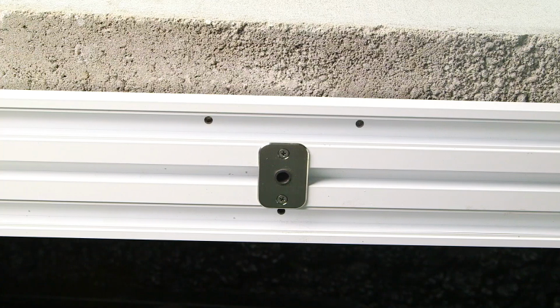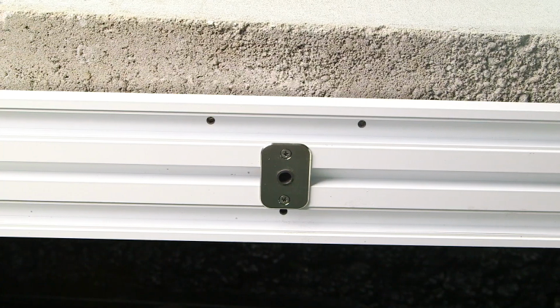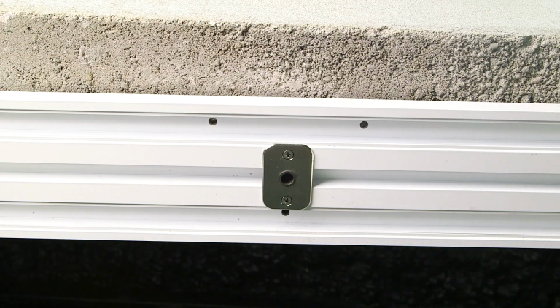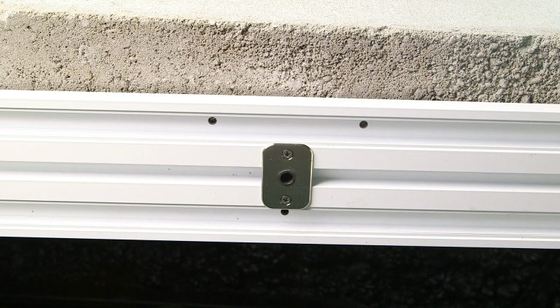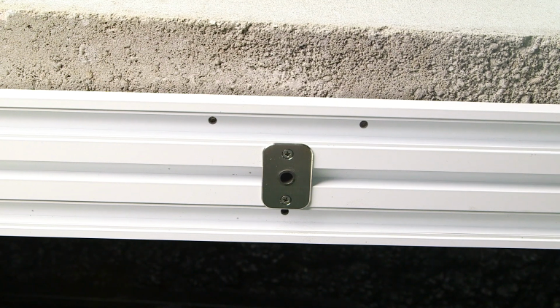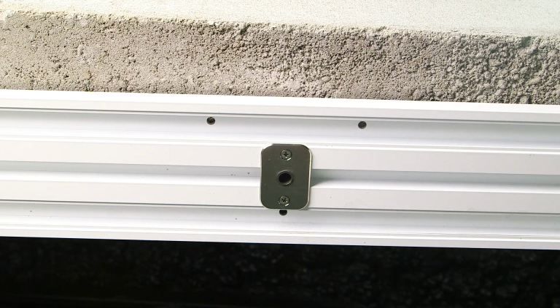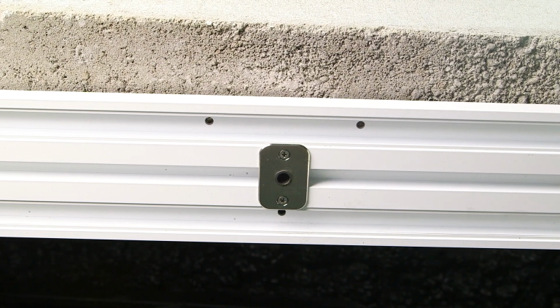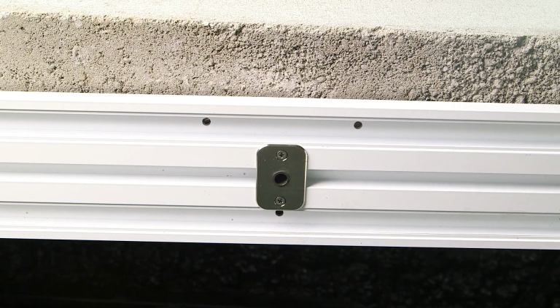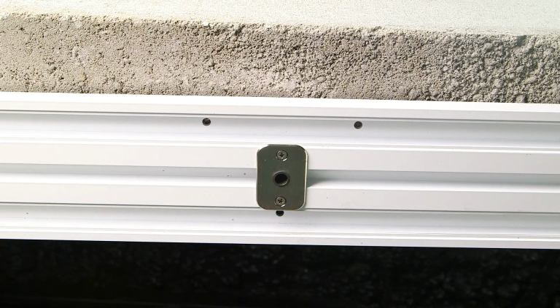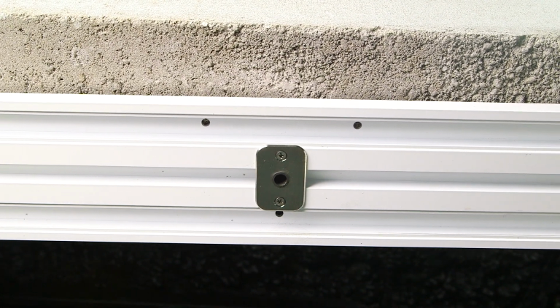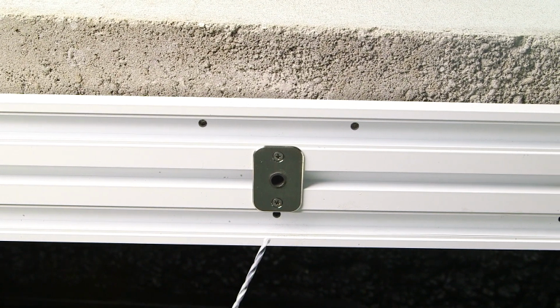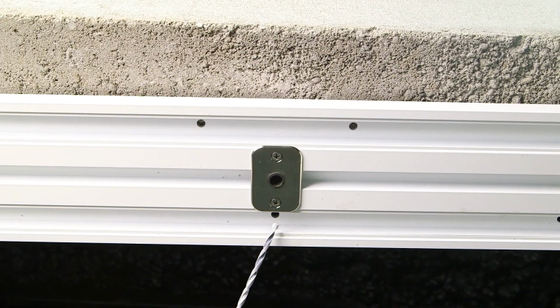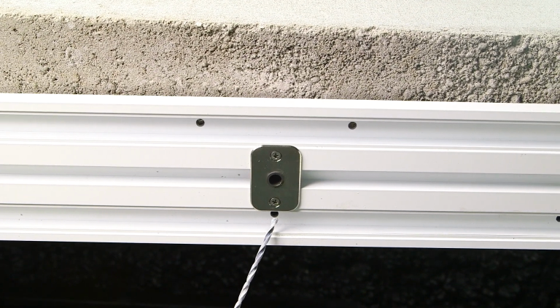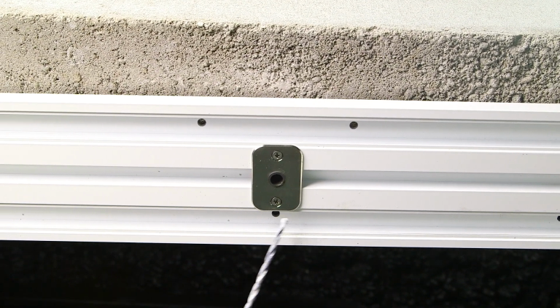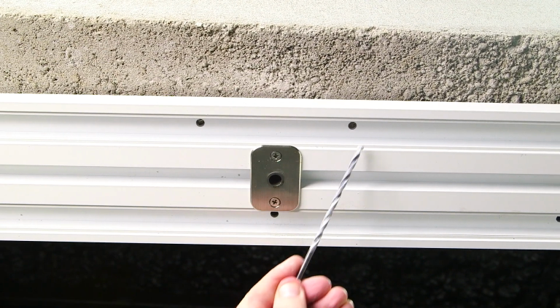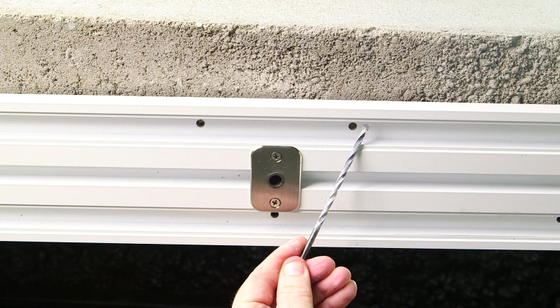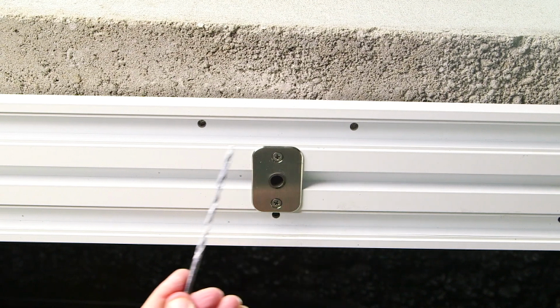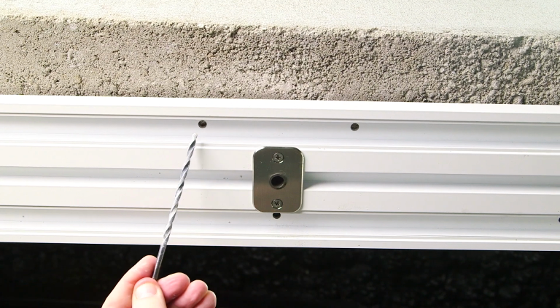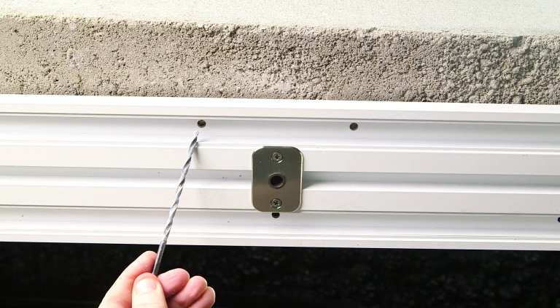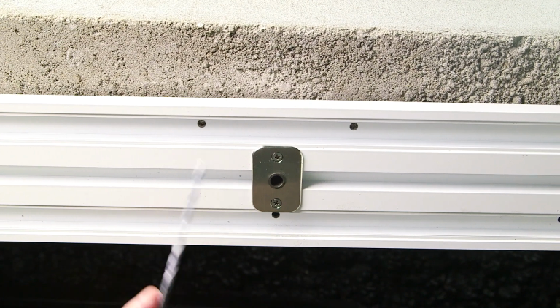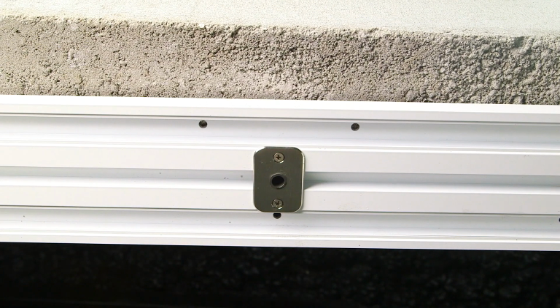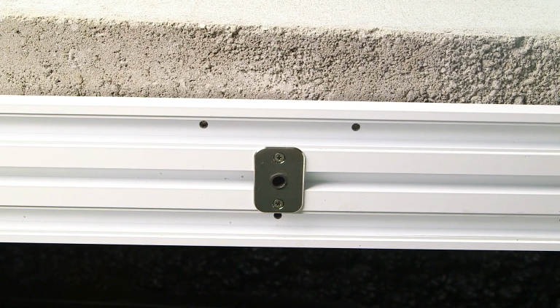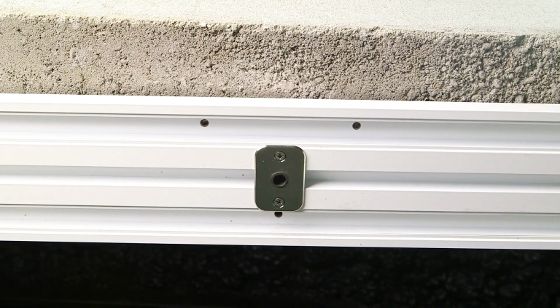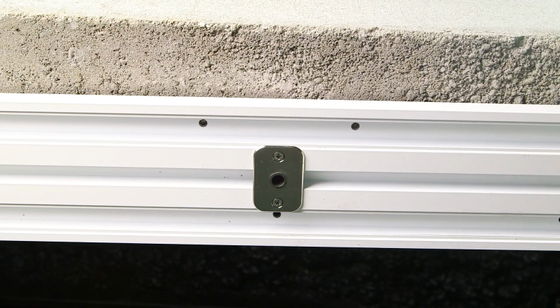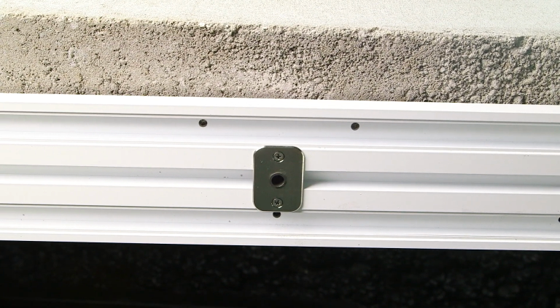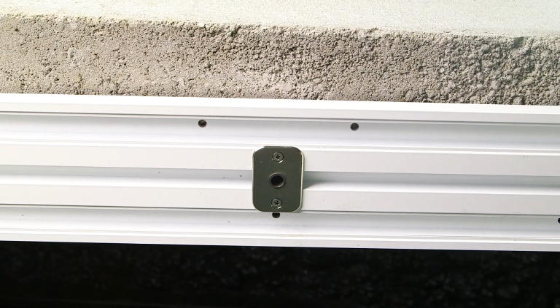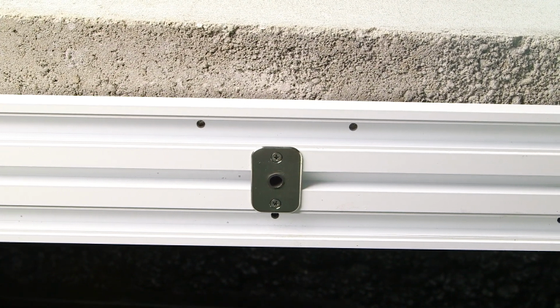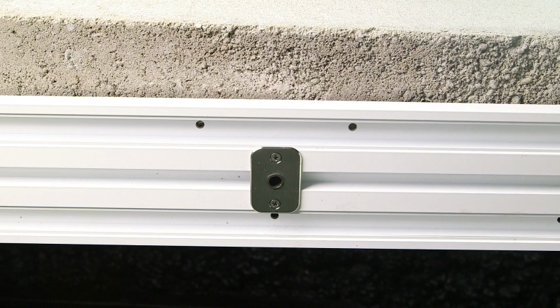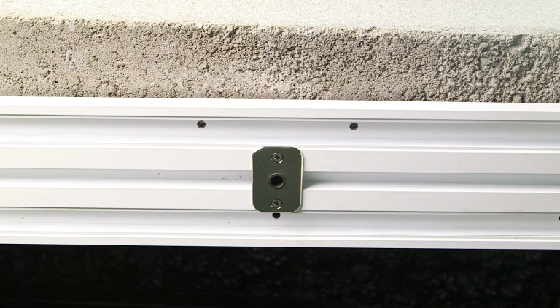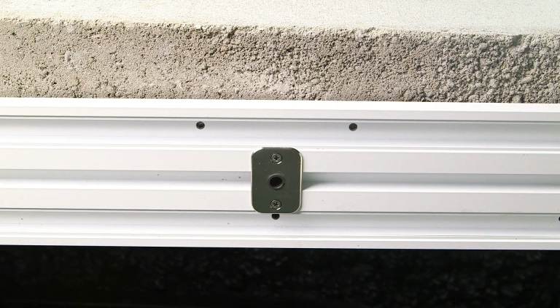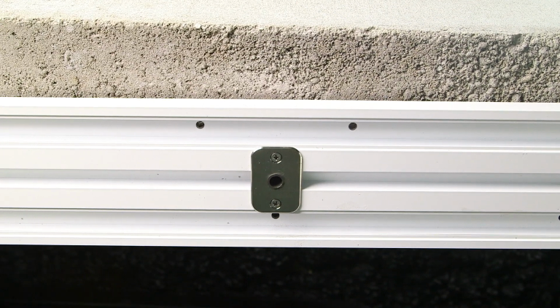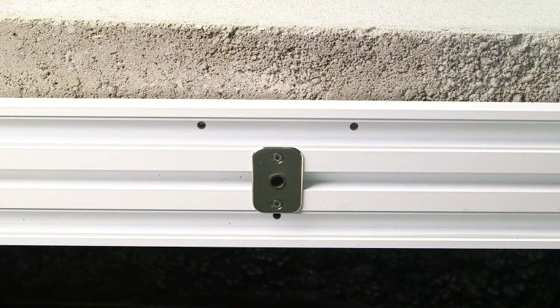Ensure your frame is square, level, true, and plumb. Now we'll be fastening the header with these three punches around the pivot plate. Use shims at every fastener location when needed to support the frame.